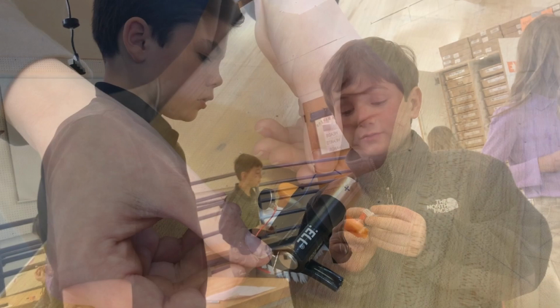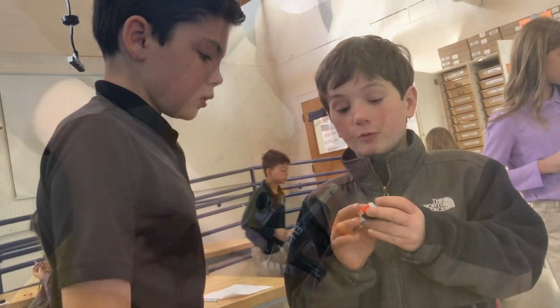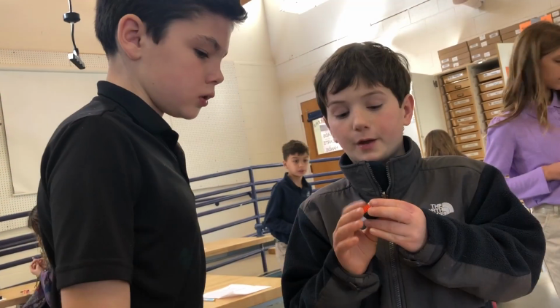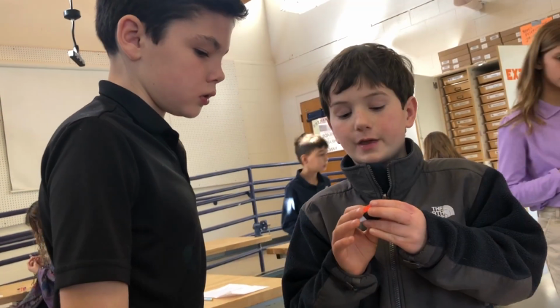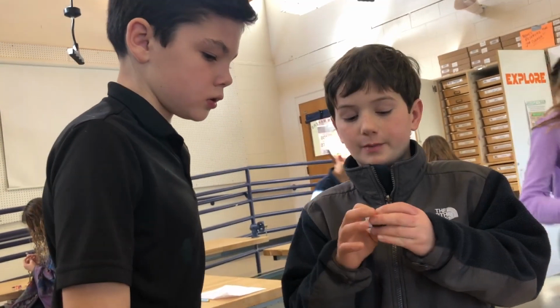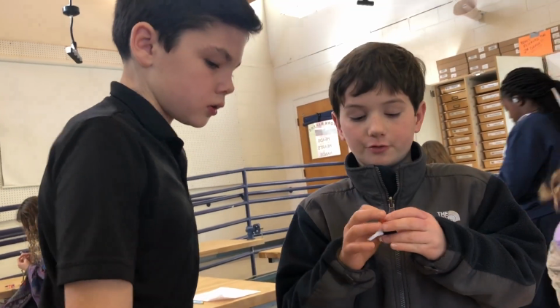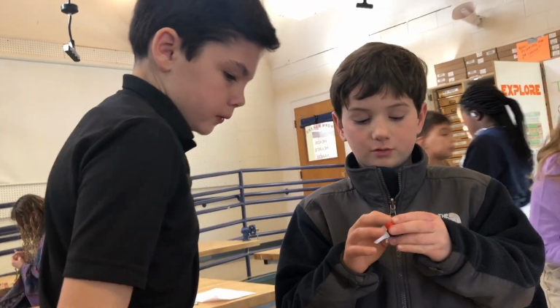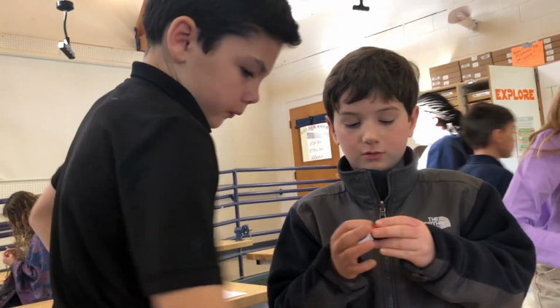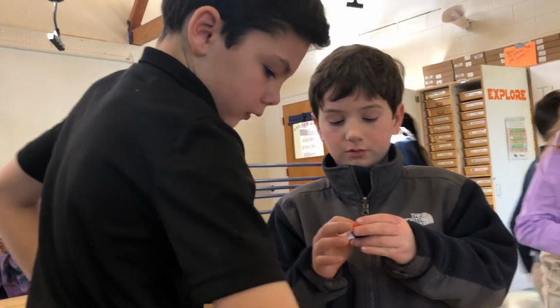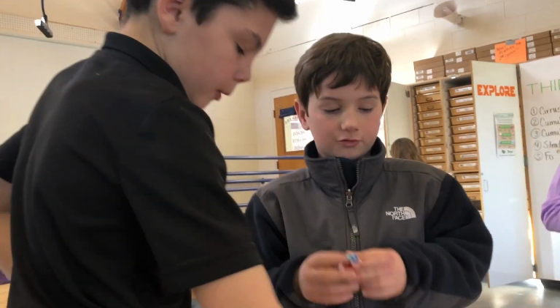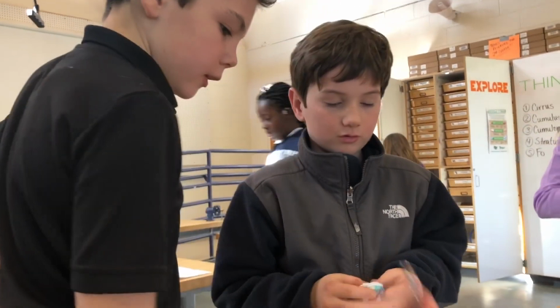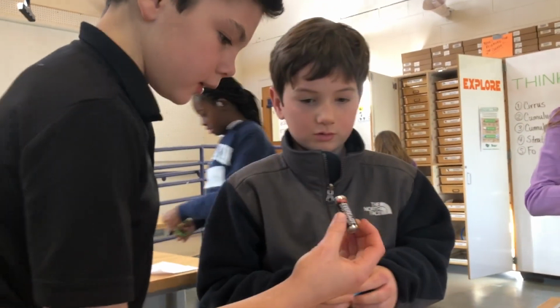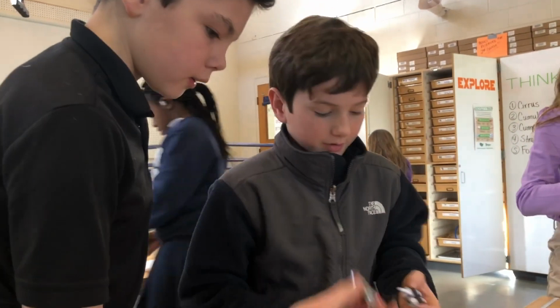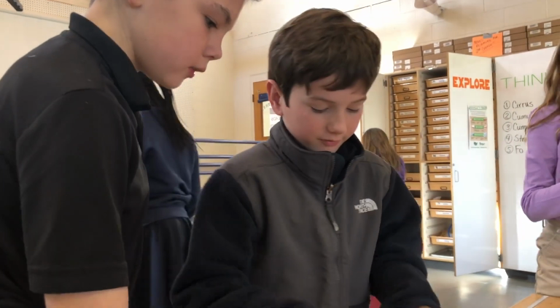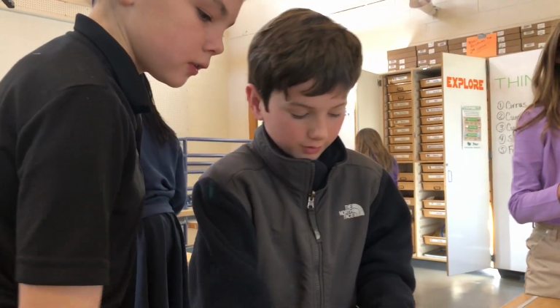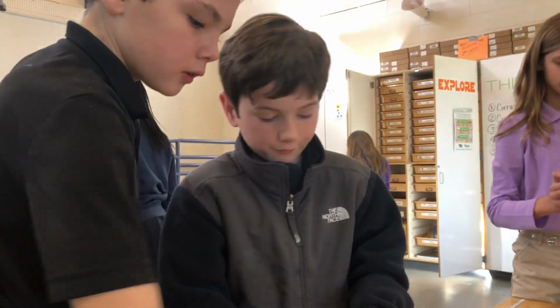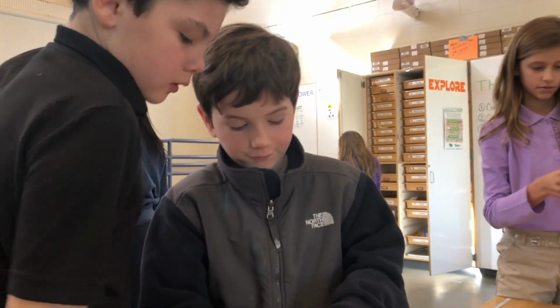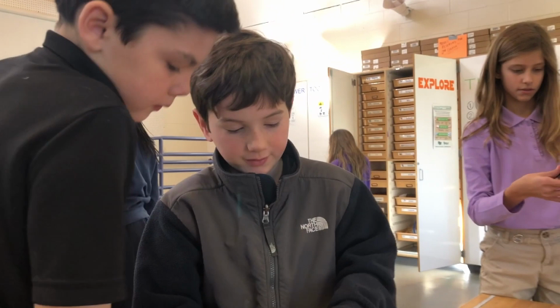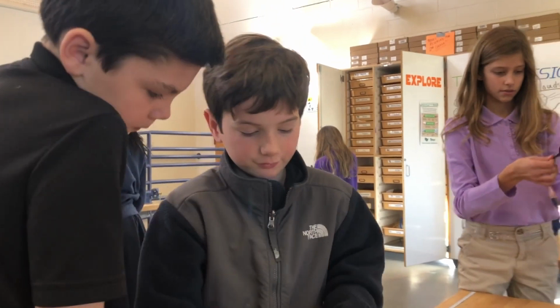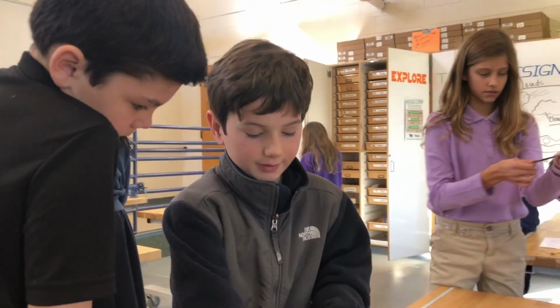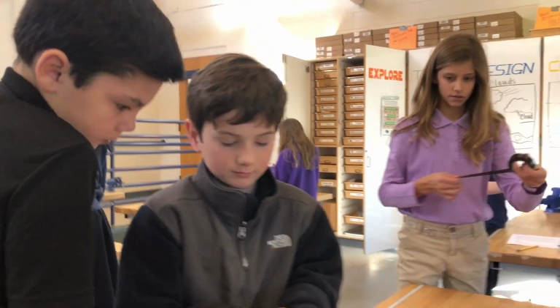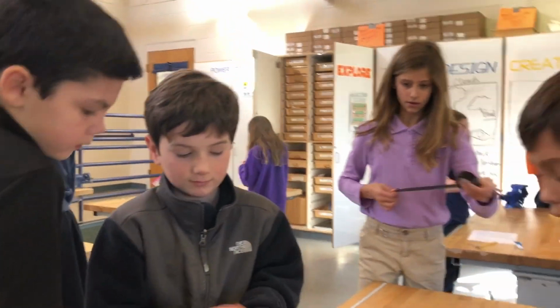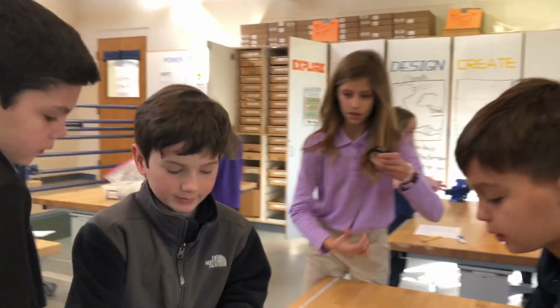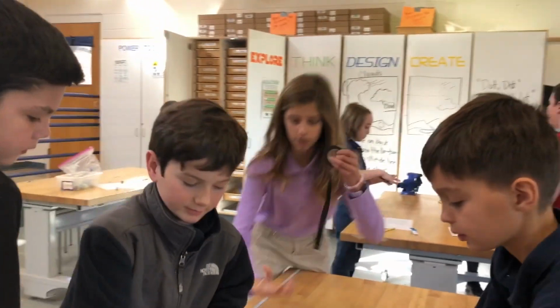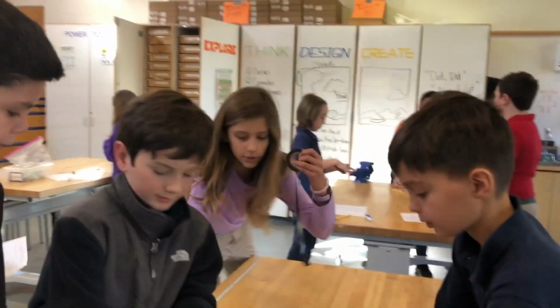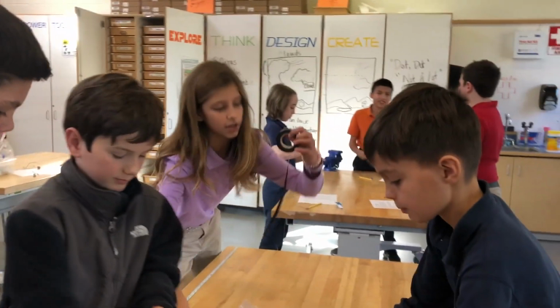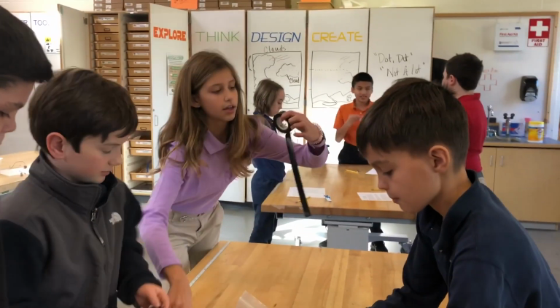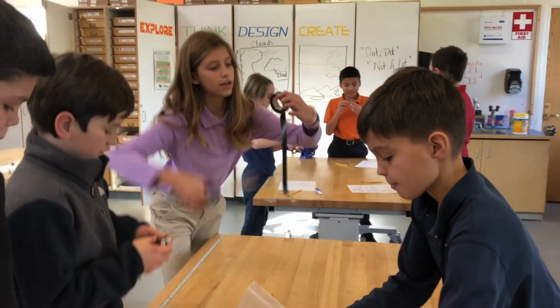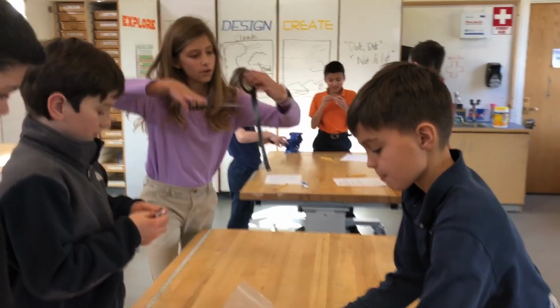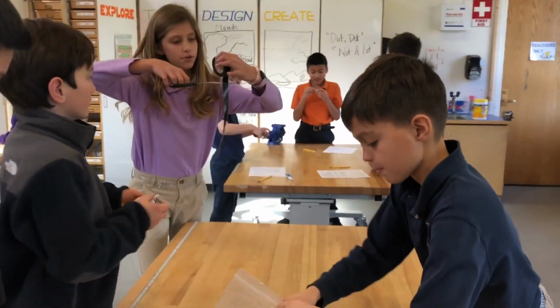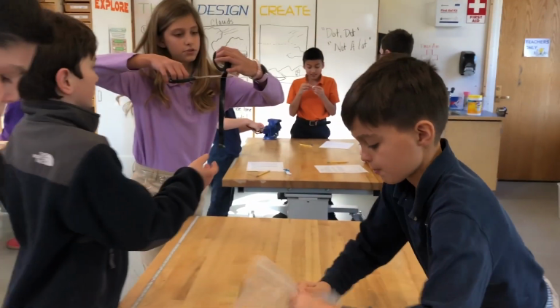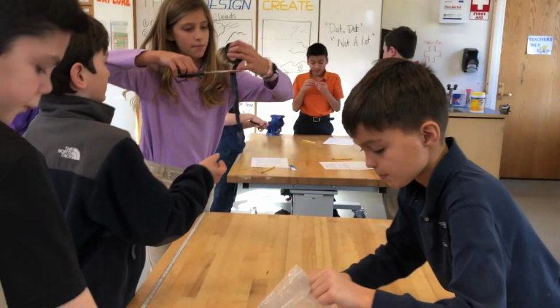In the Makerspace, students put their growing understanding of circuitry, as well as their teamwork, ingenuity, and engineering skills to the test.